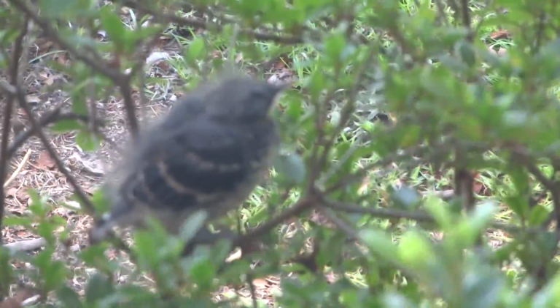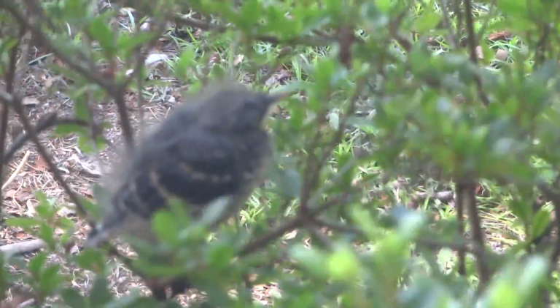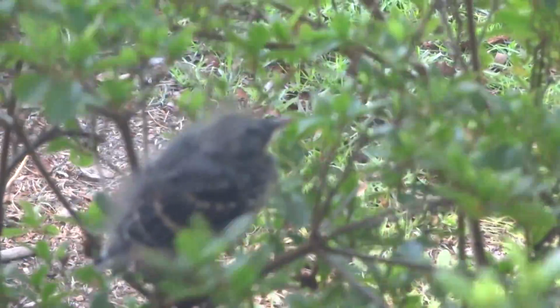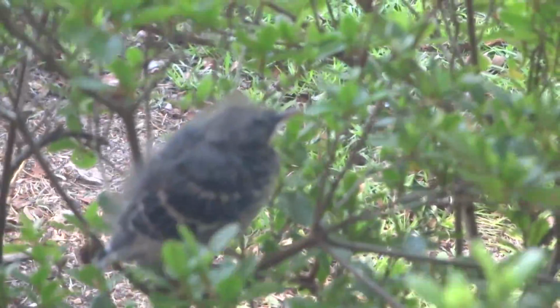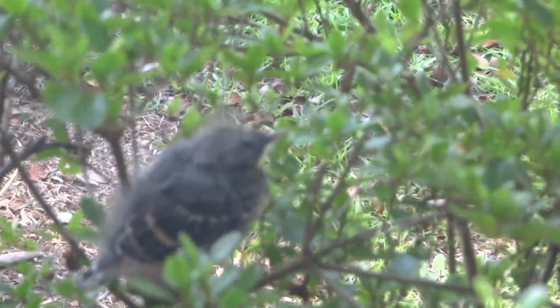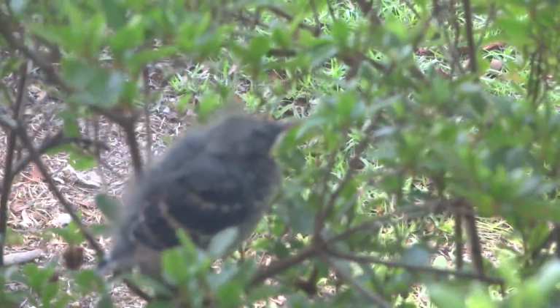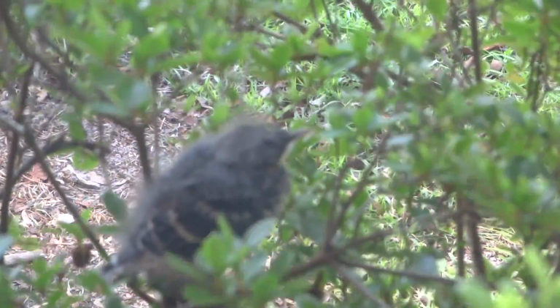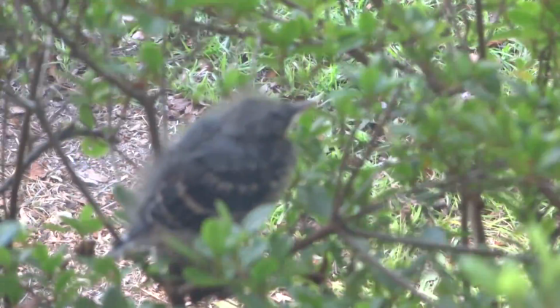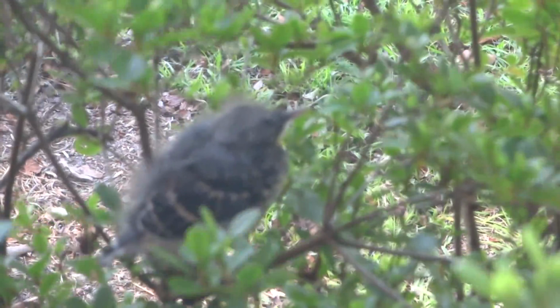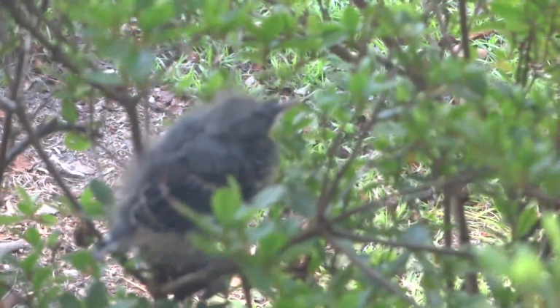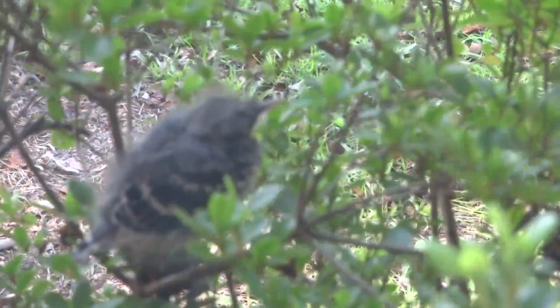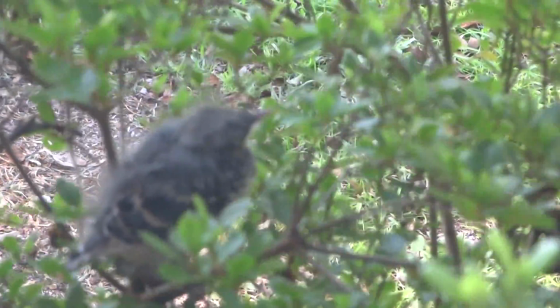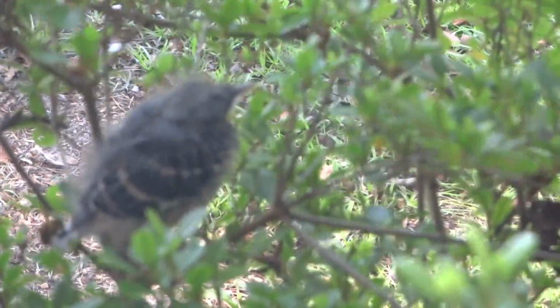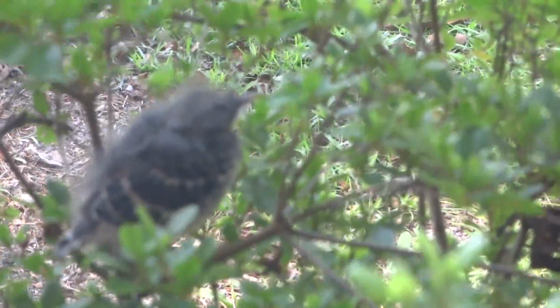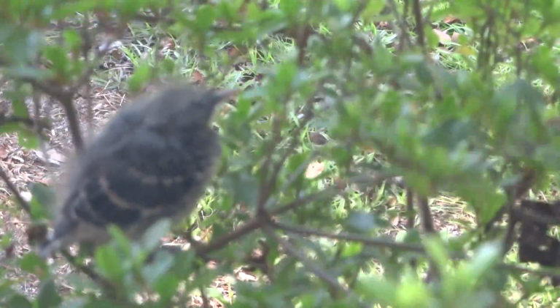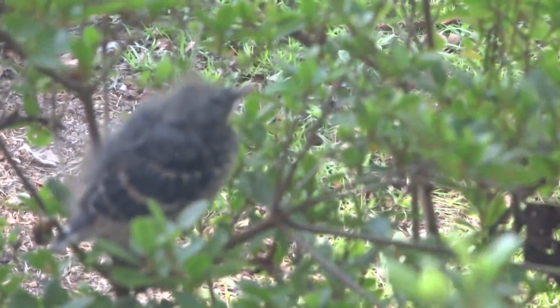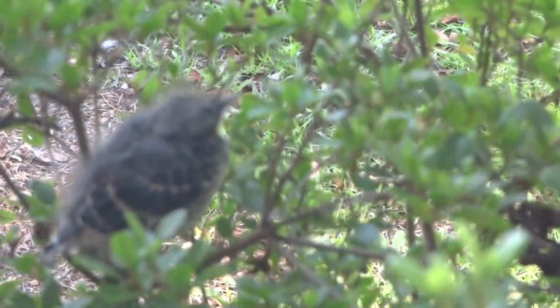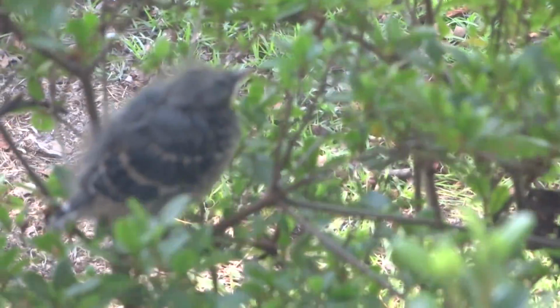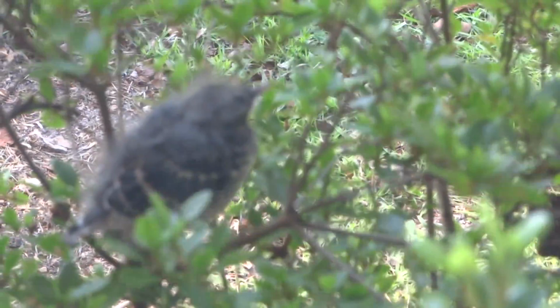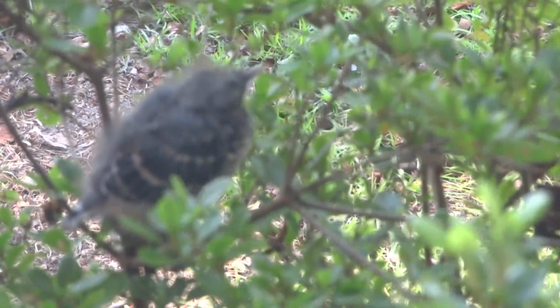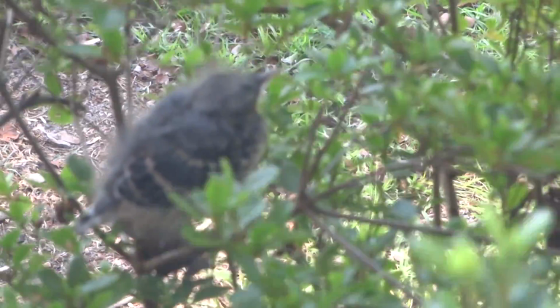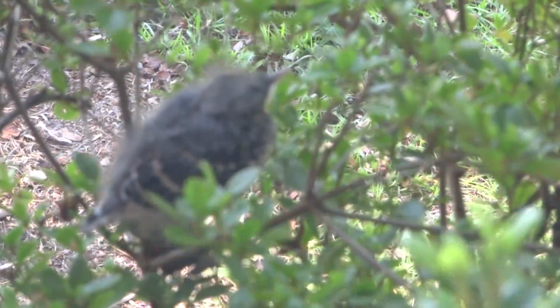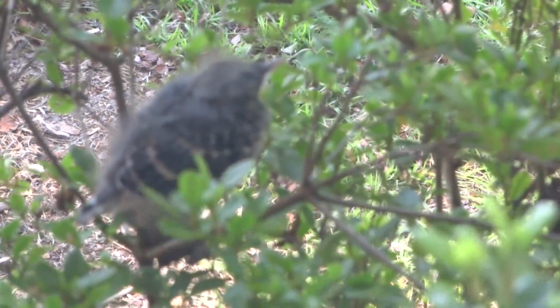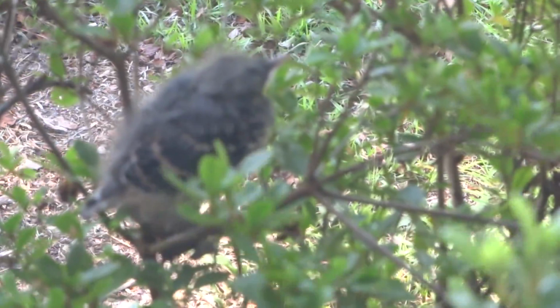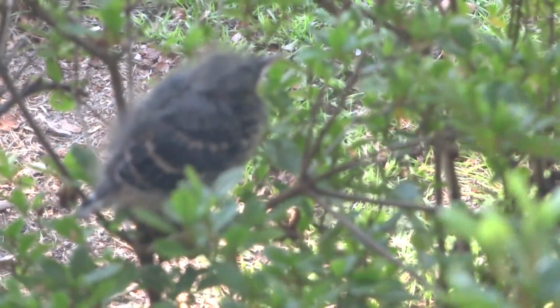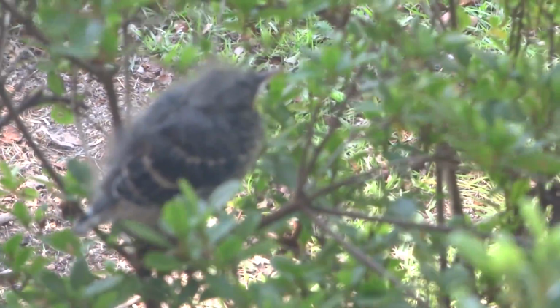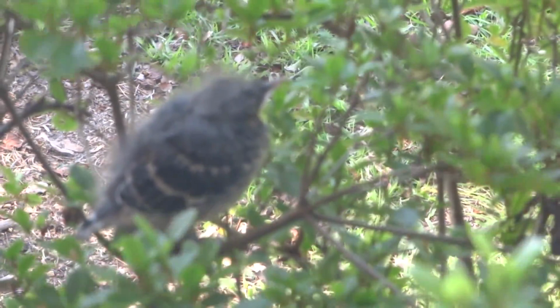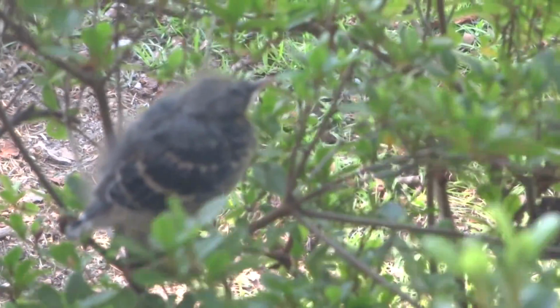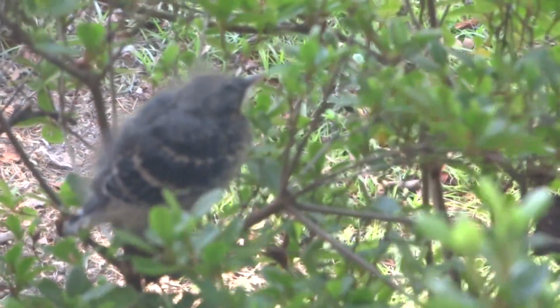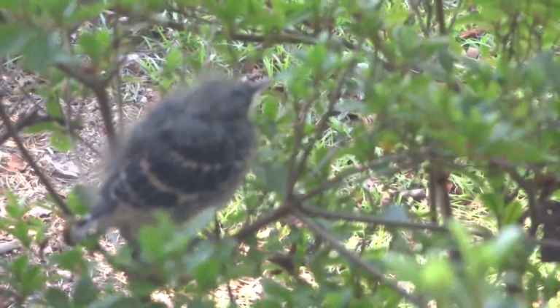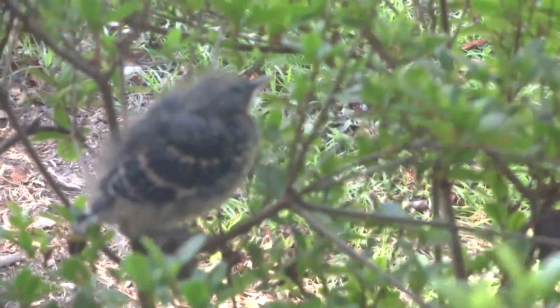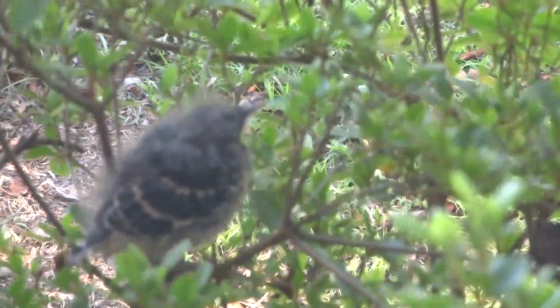There's no tail there — that's for balancing — so I'm not sure that he's really old enough to be out of the nest. I think the nest was in one of our scraggly oak trees out front.